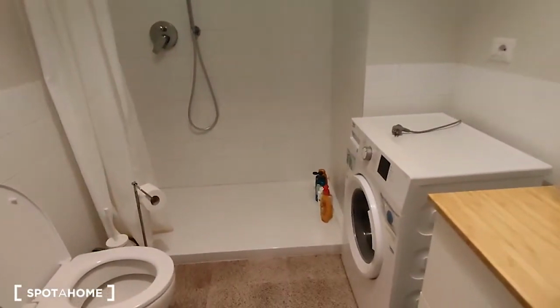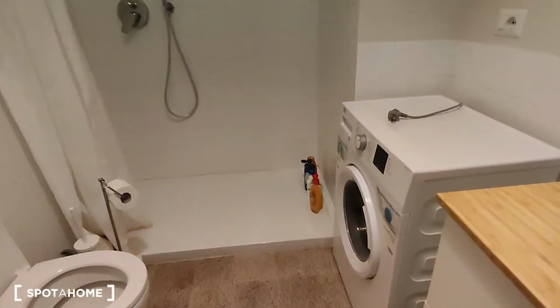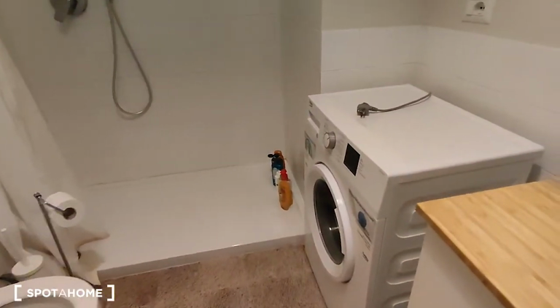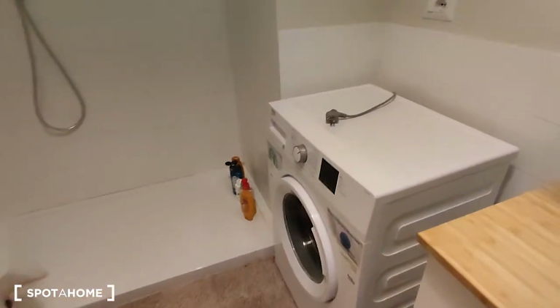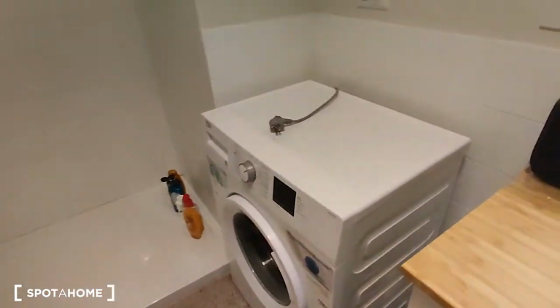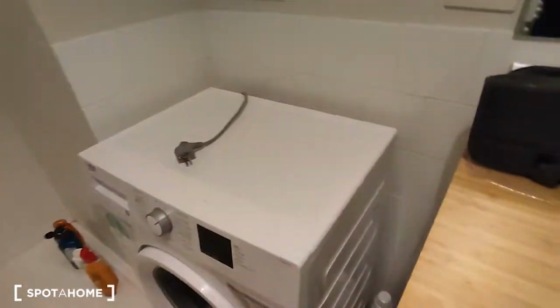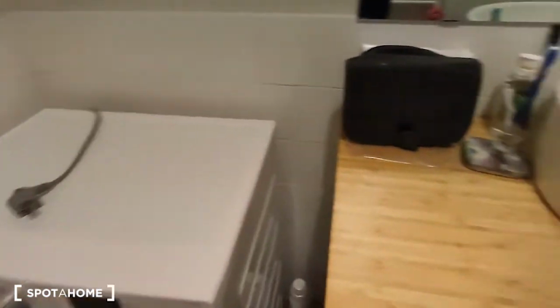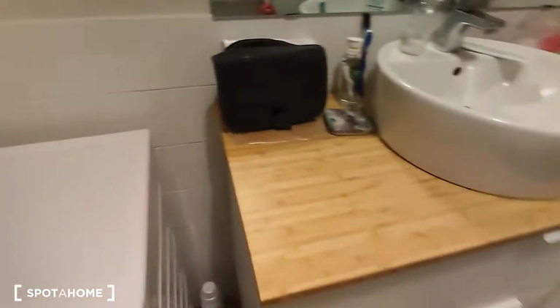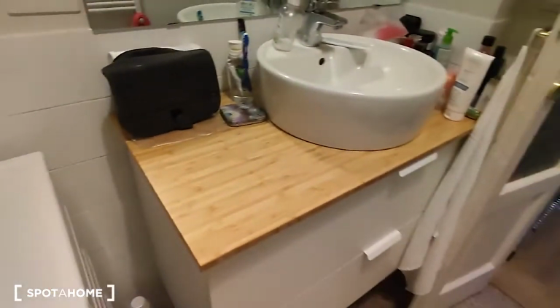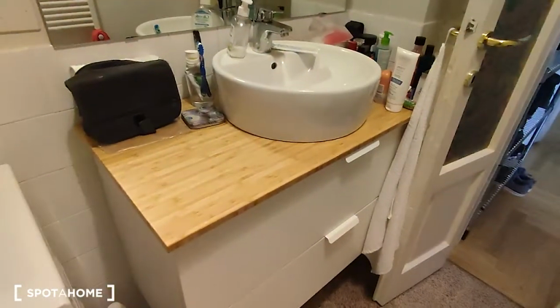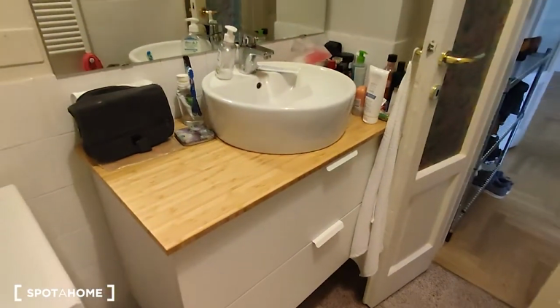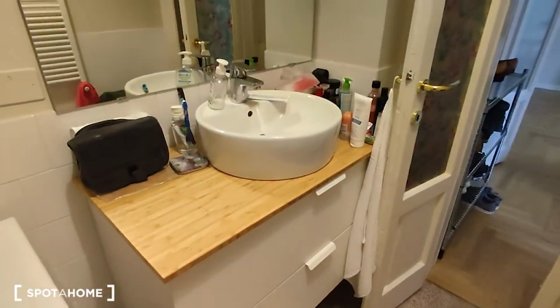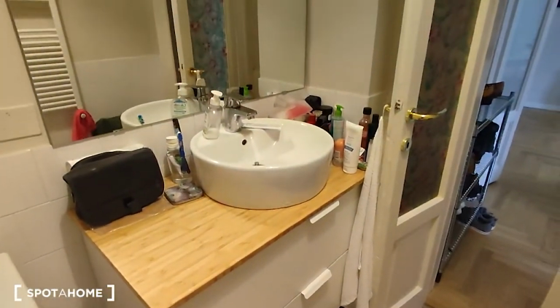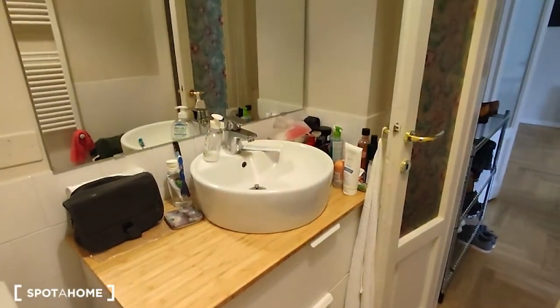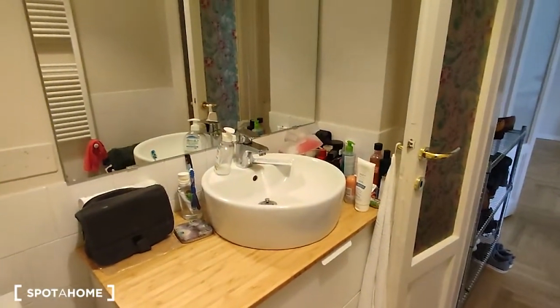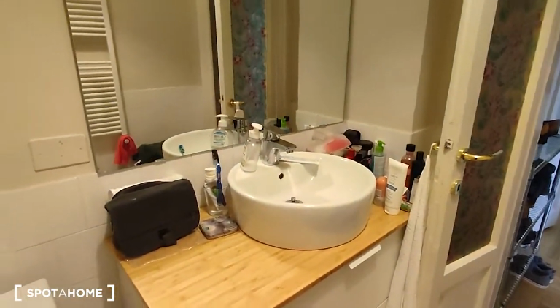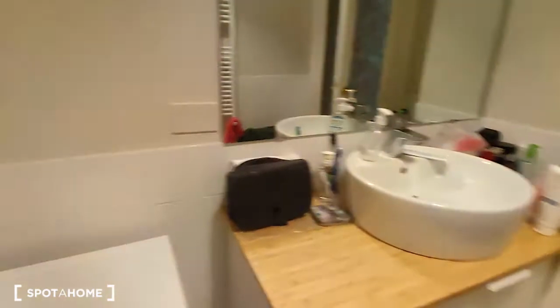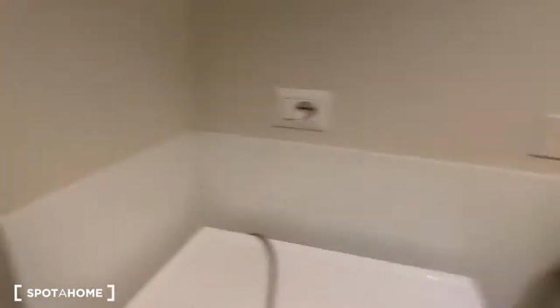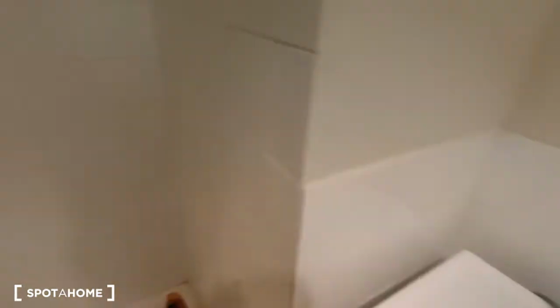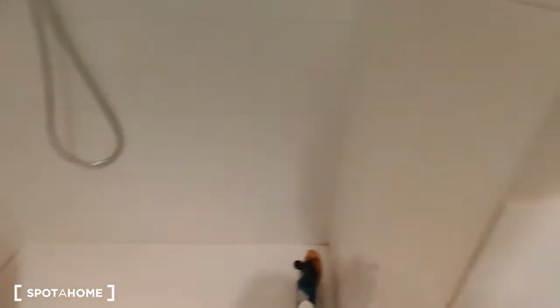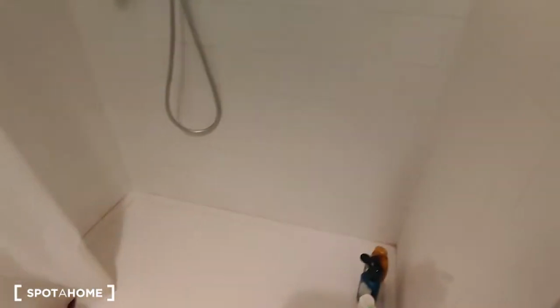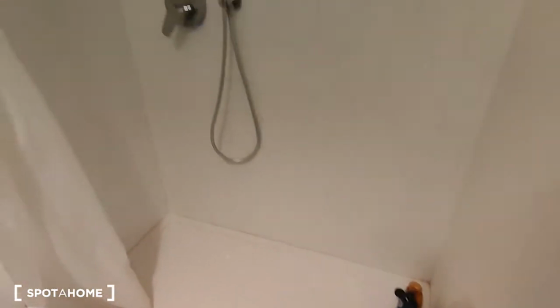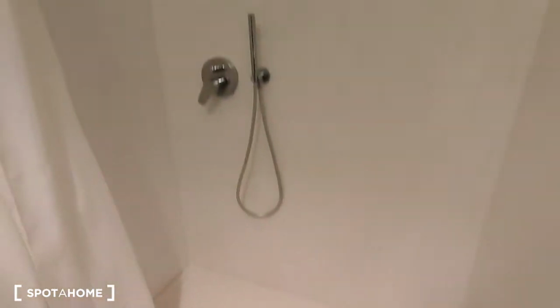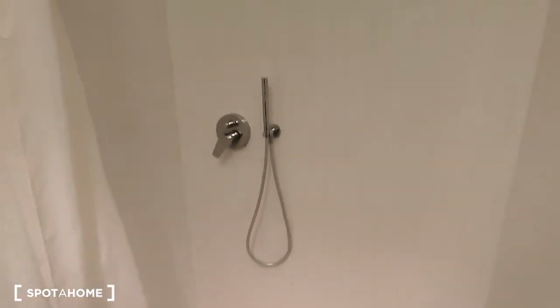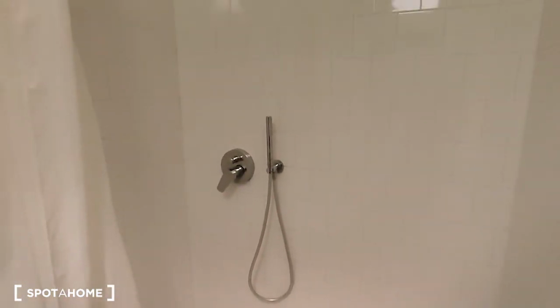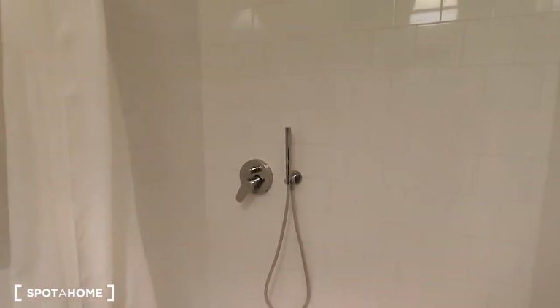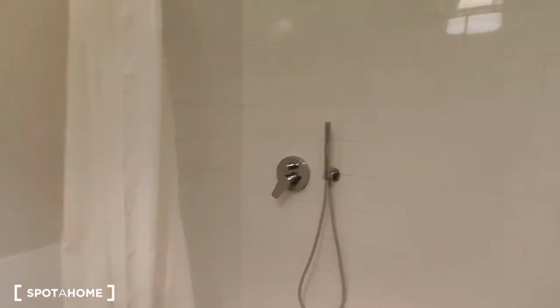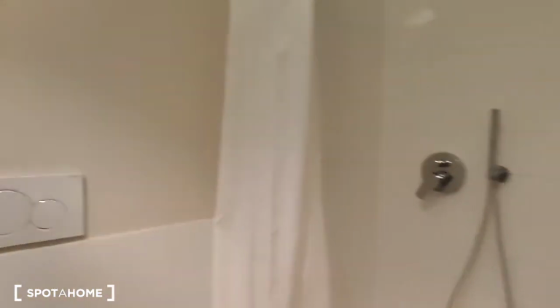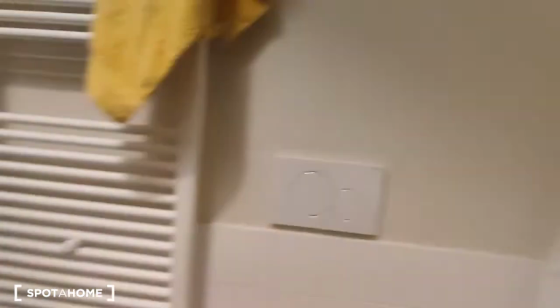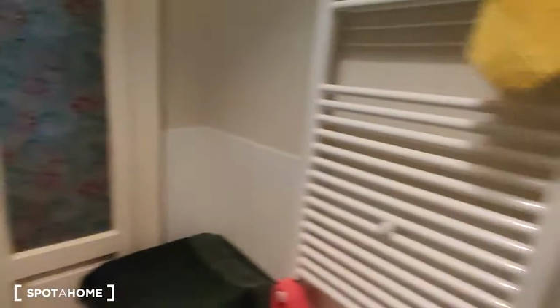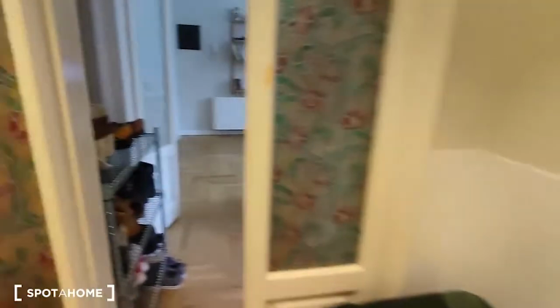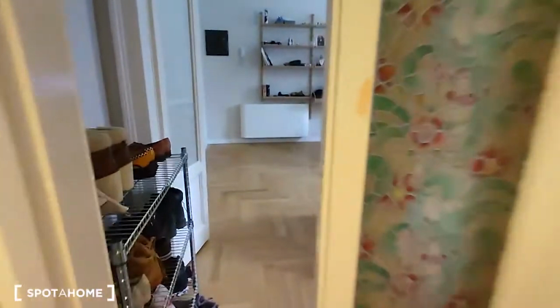Here is the washing machine, and as you come in on the right side there is the sink. And here, once again, a view to the shower, which is really spacious.